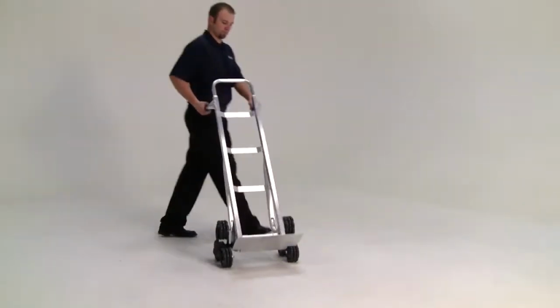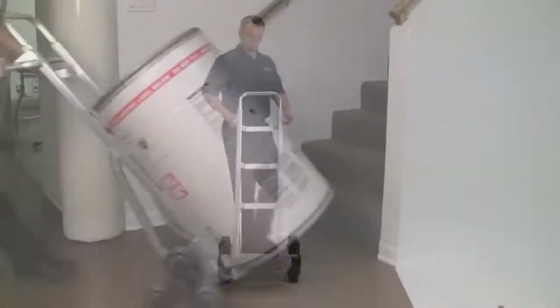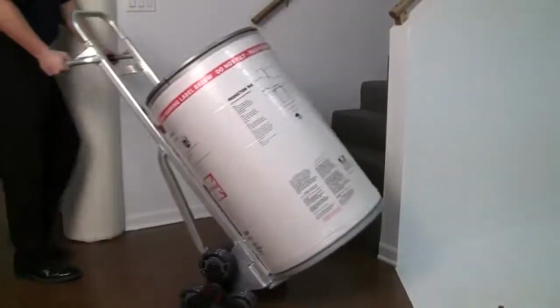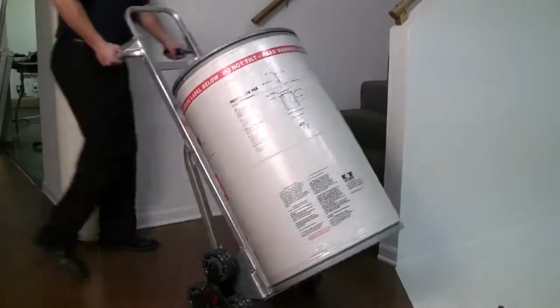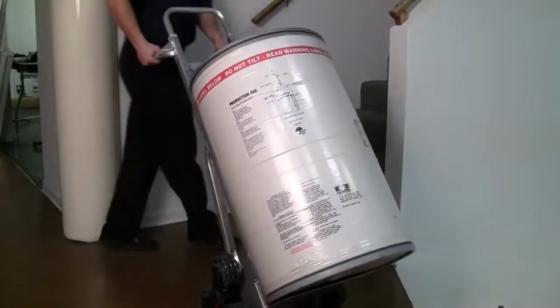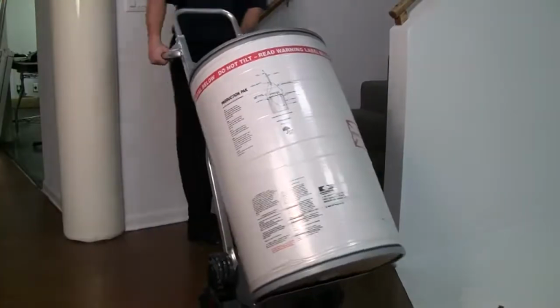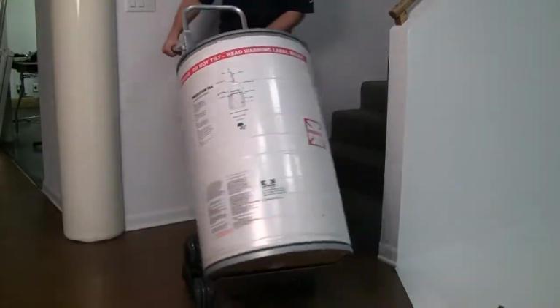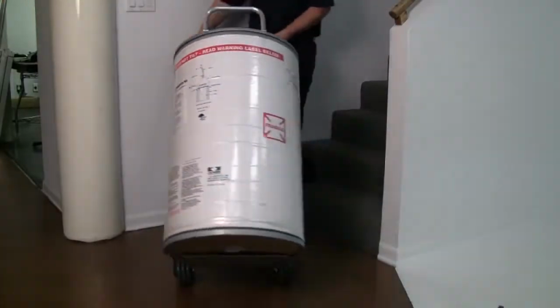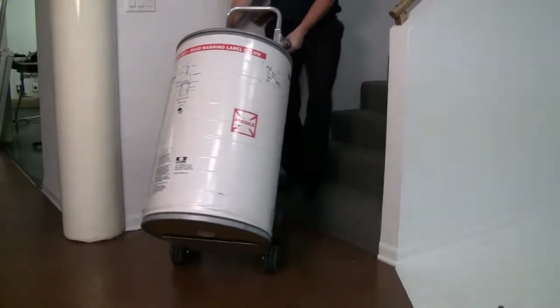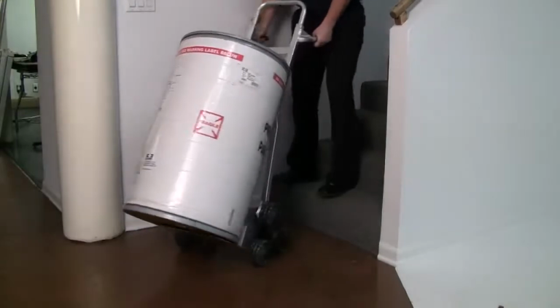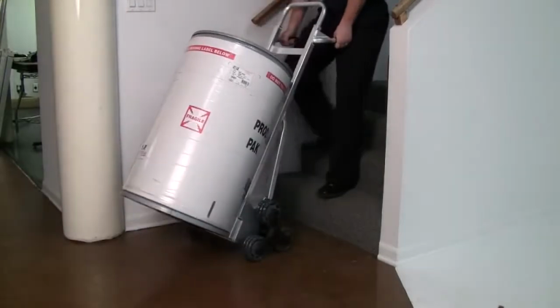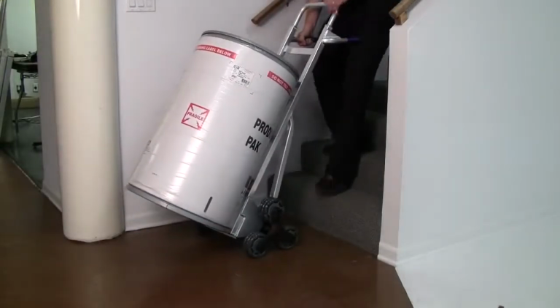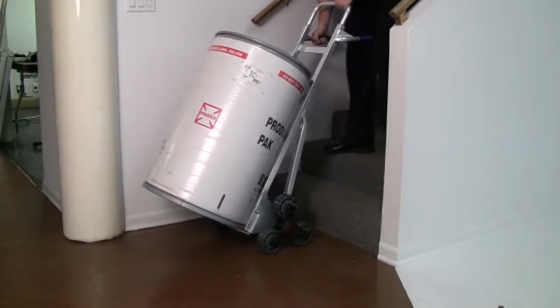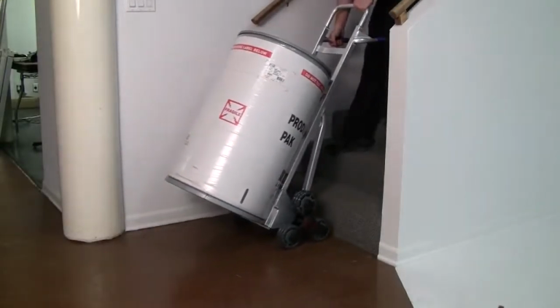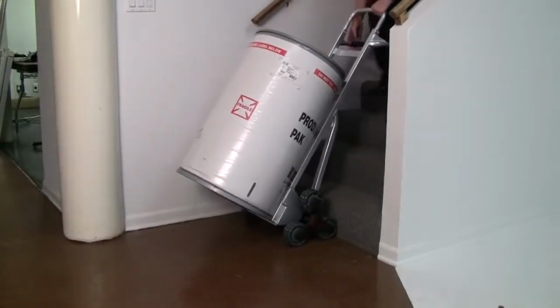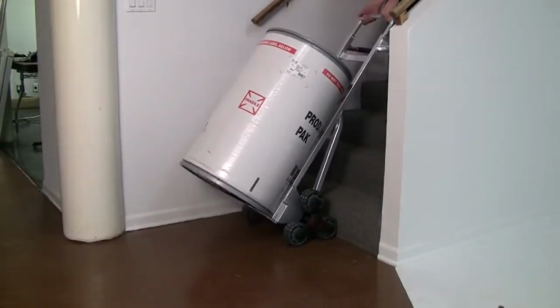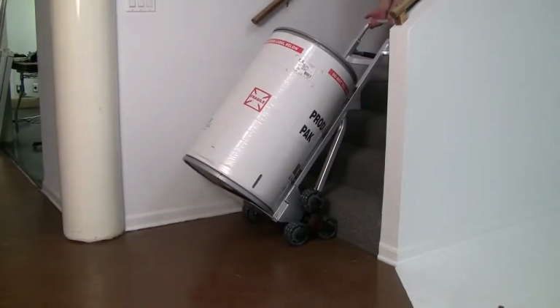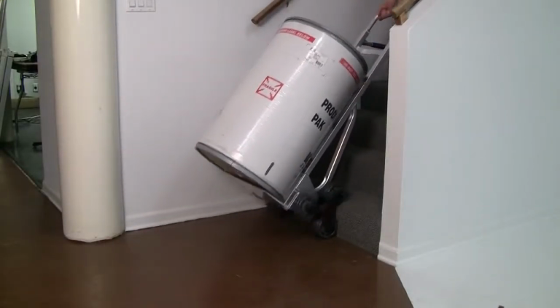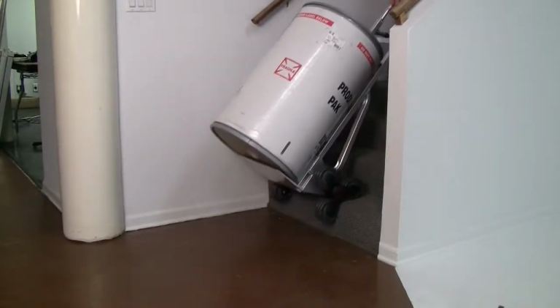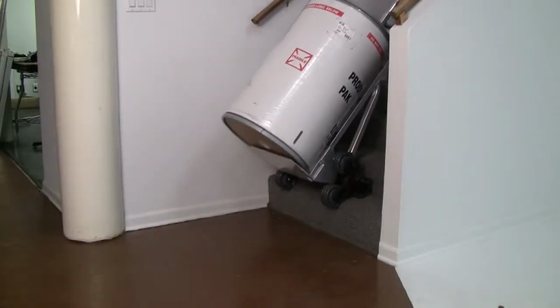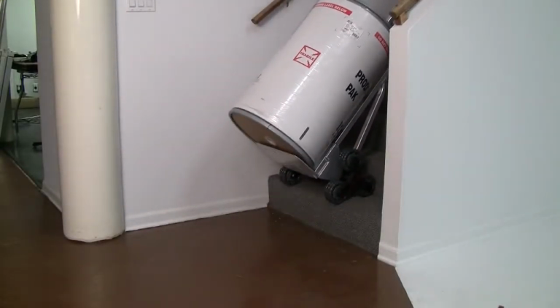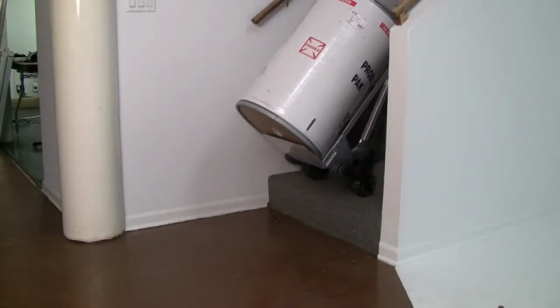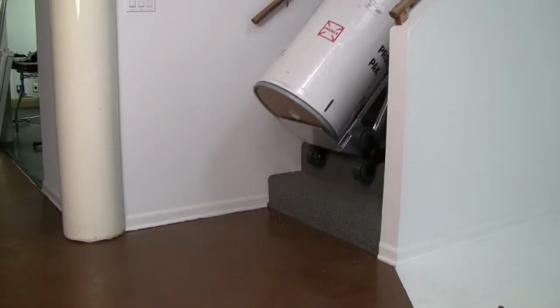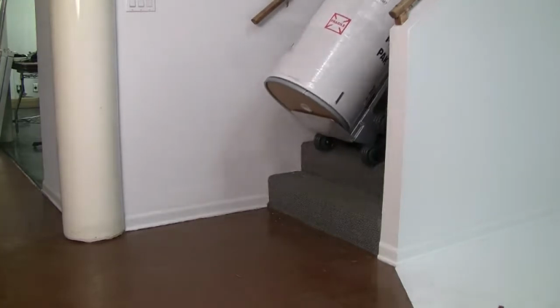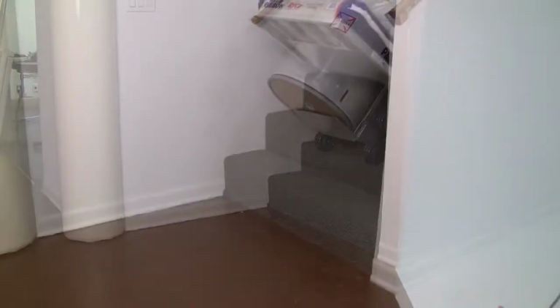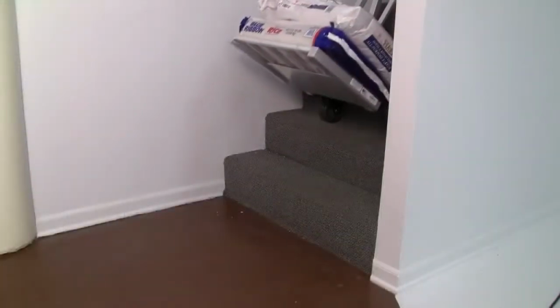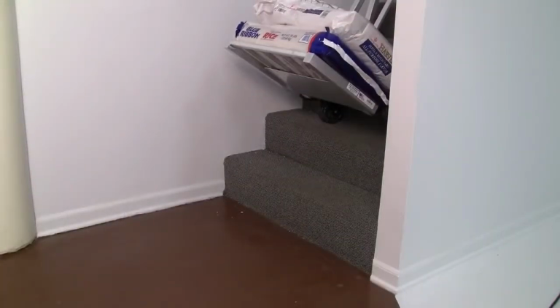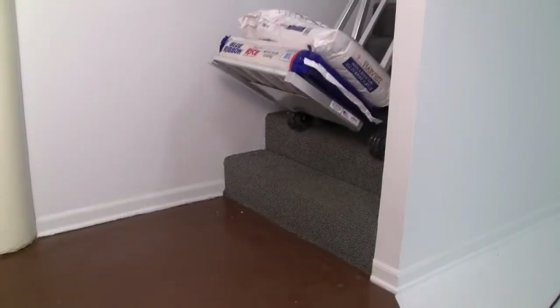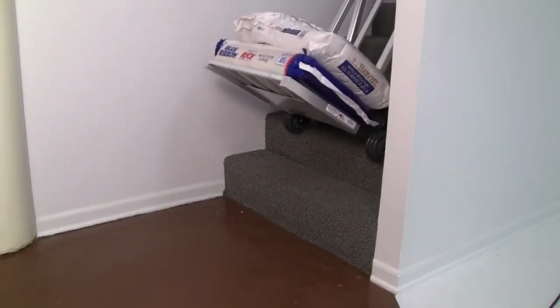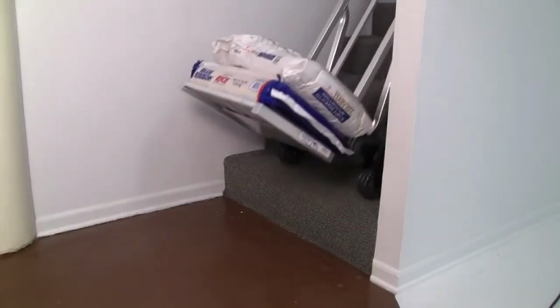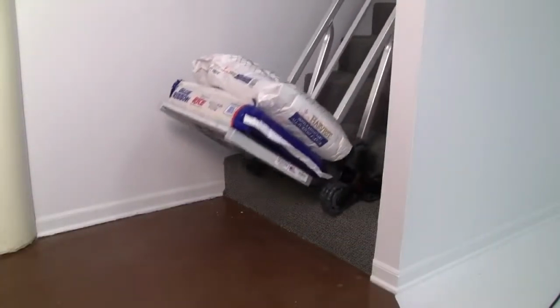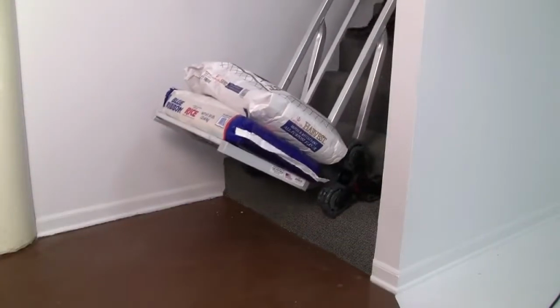The stair climbing feature allows you to let the hand truck do all the work. The center pivoting axle allows the load to flow up and down stairs, eliminating the stress on arms and shoulders, as with traditional hand trucks.